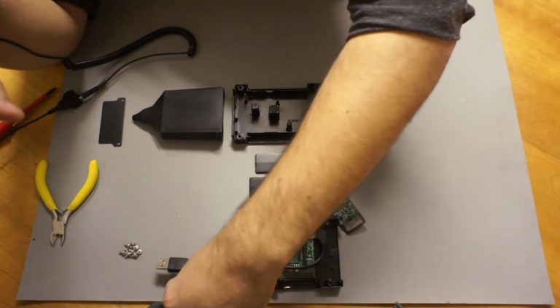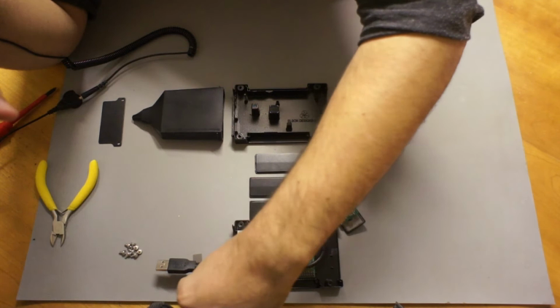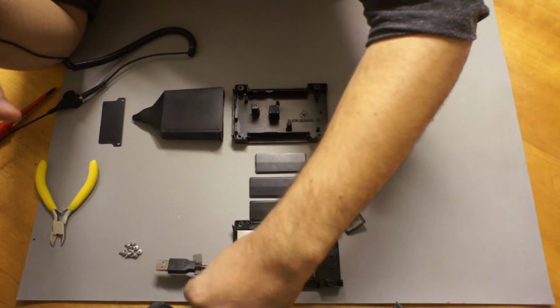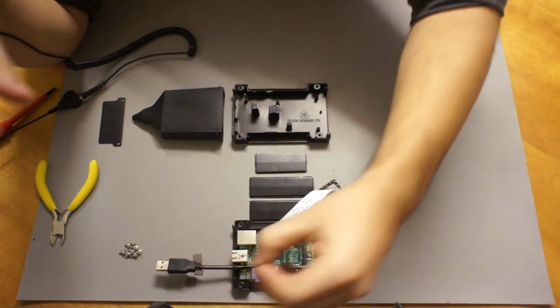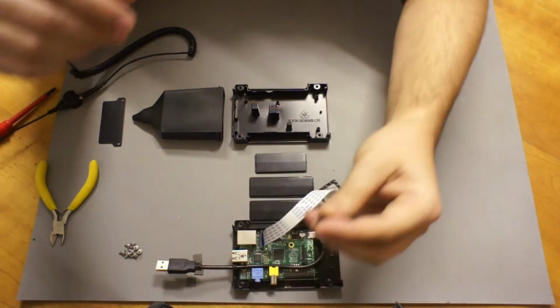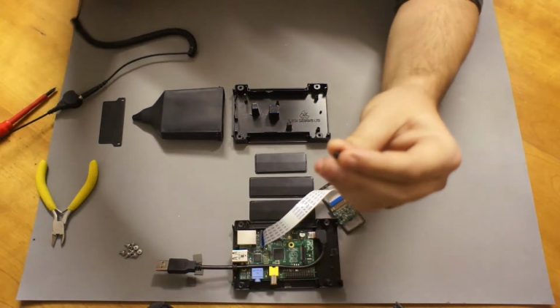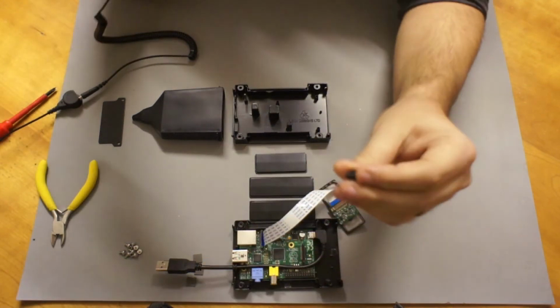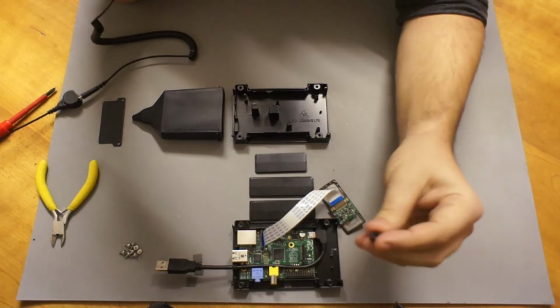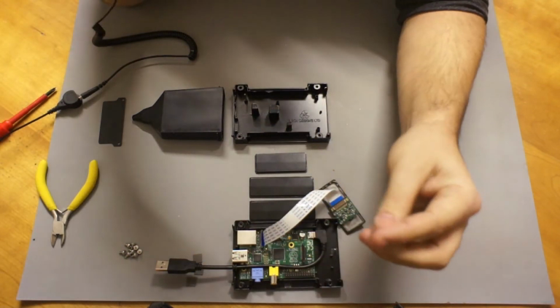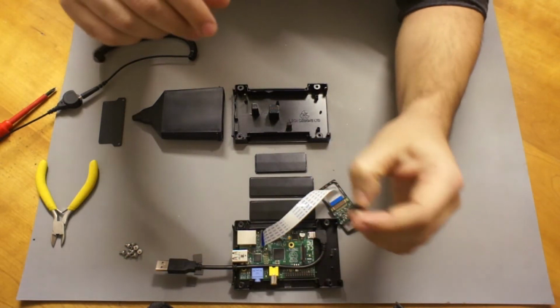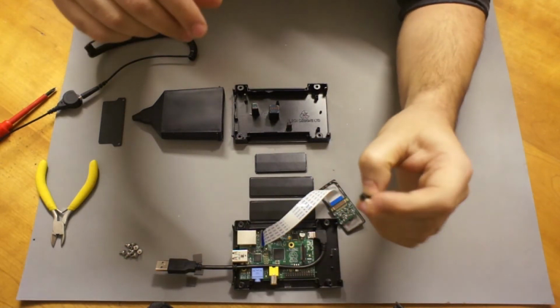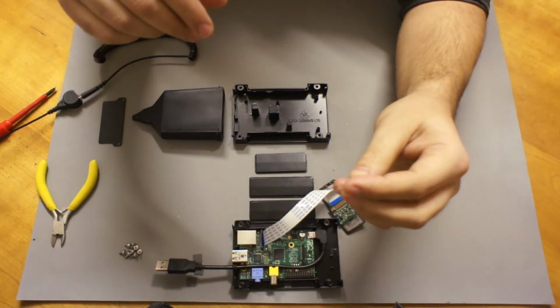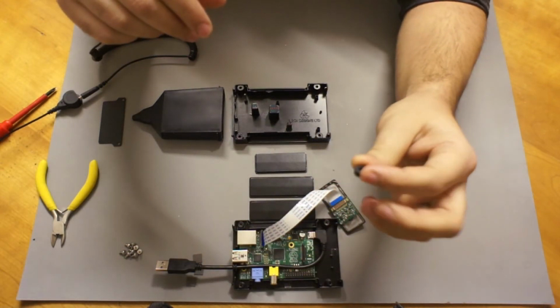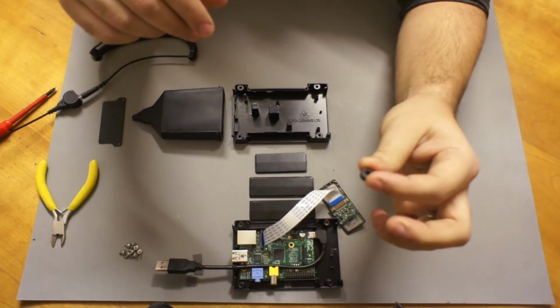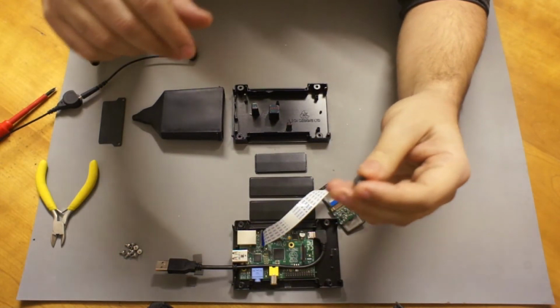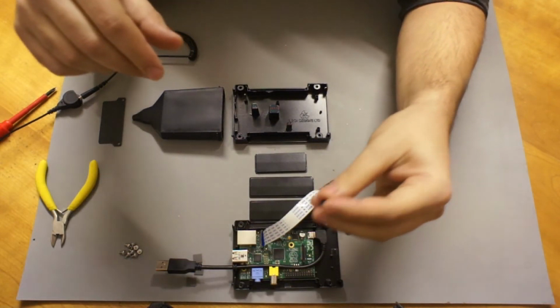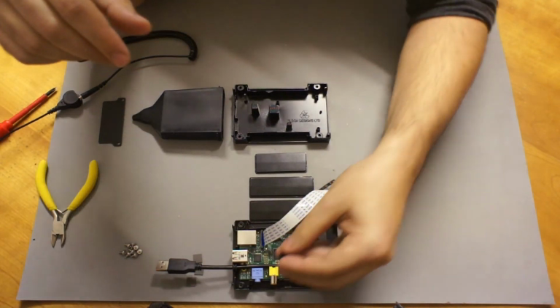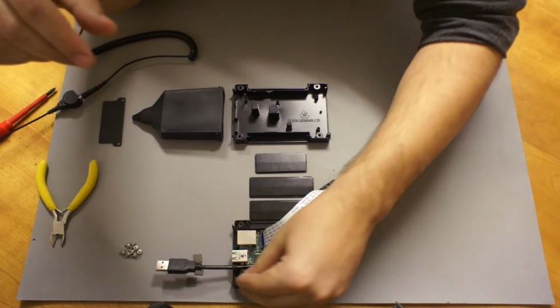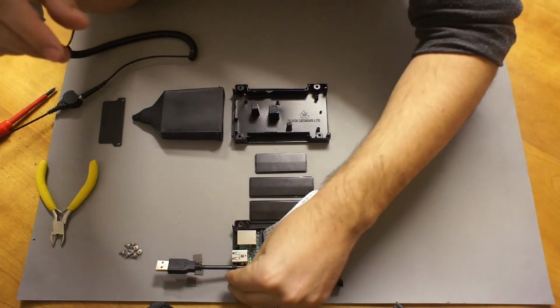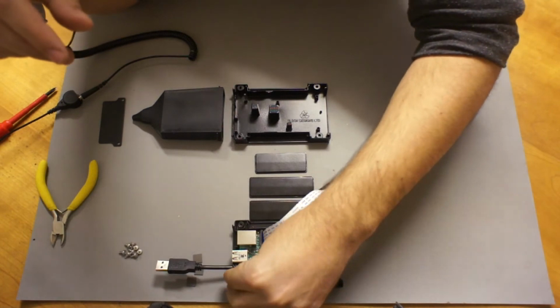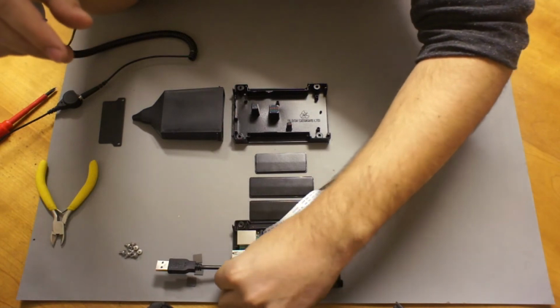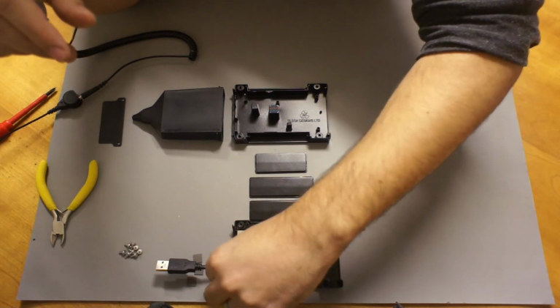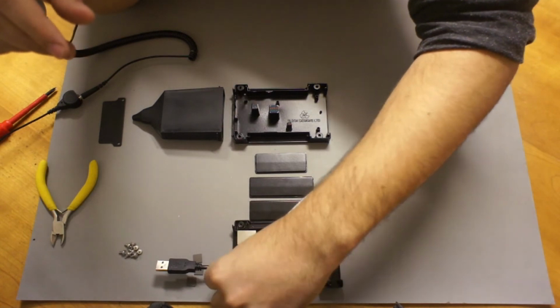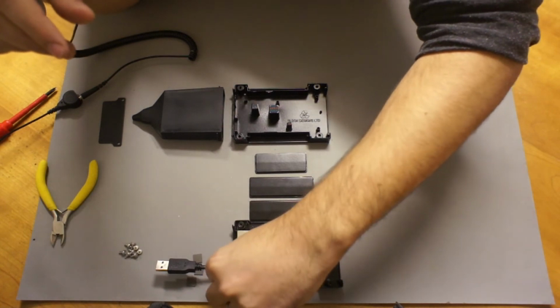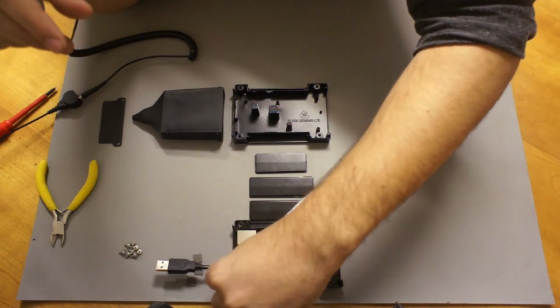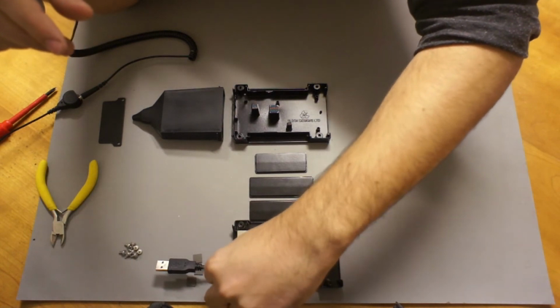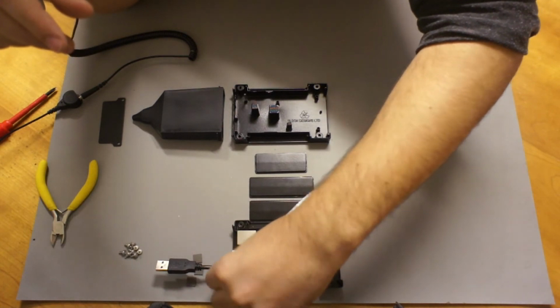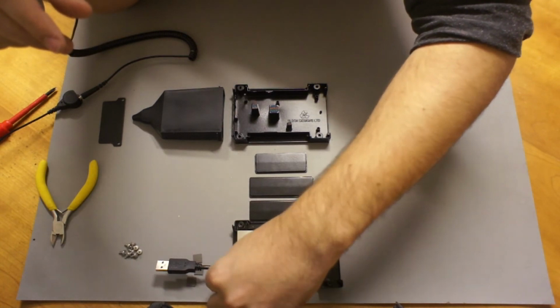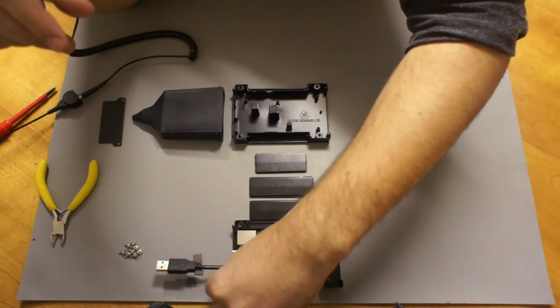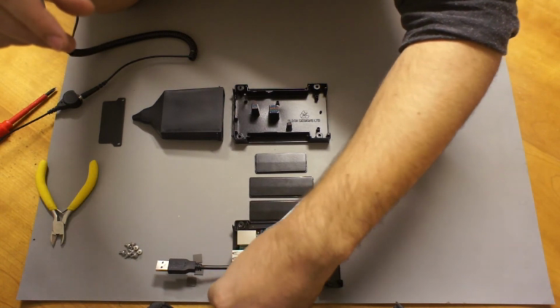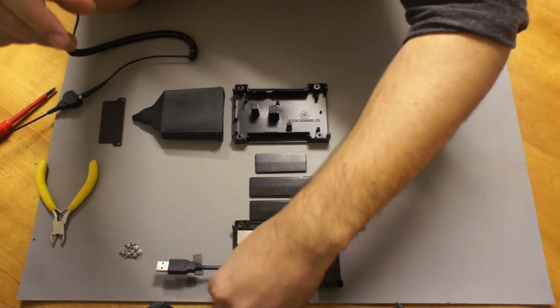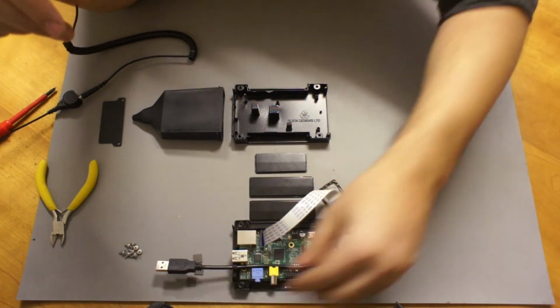The second grommet you've got — you won't need this until you start doing some Raspberry Pi expansion. For now, put it into position so you'll know where it is in the future when you need it.